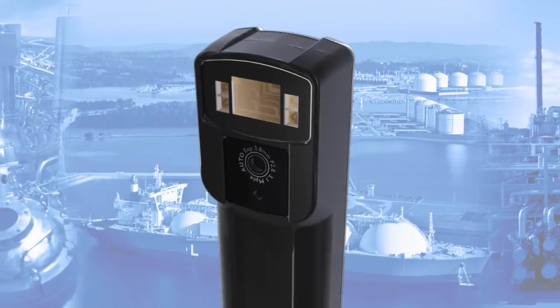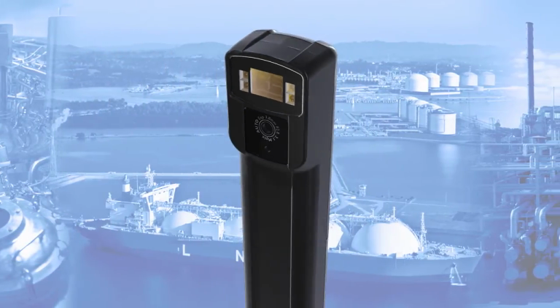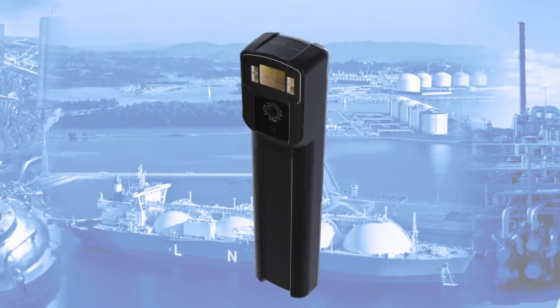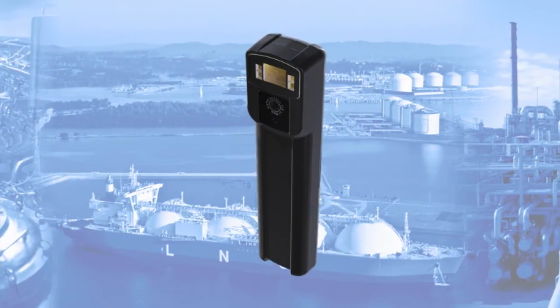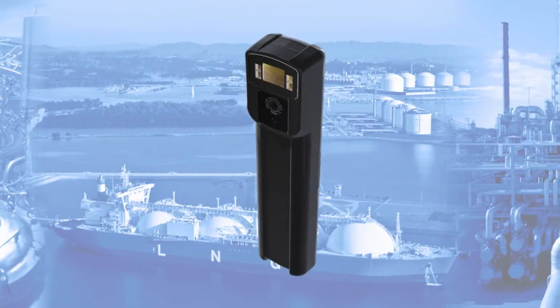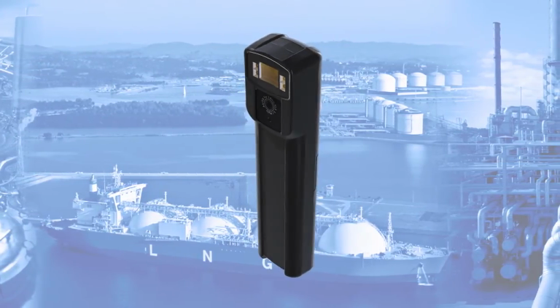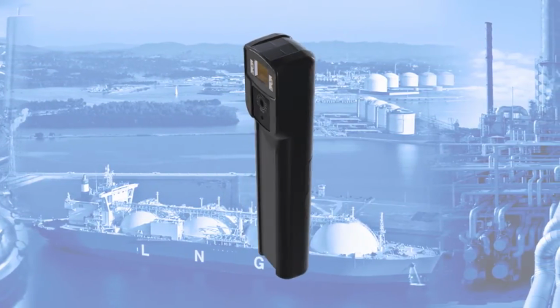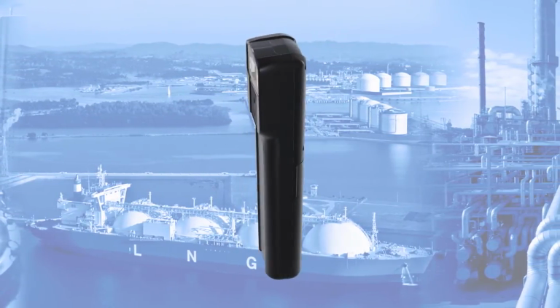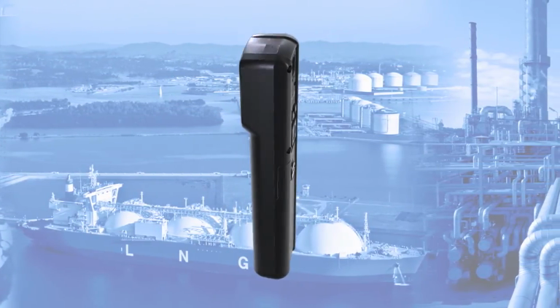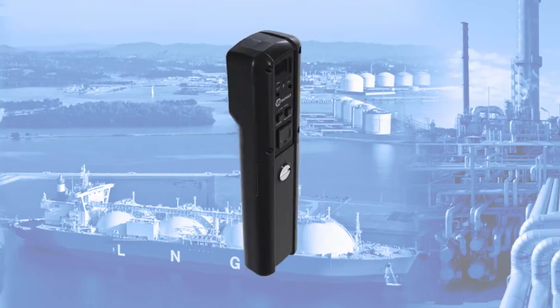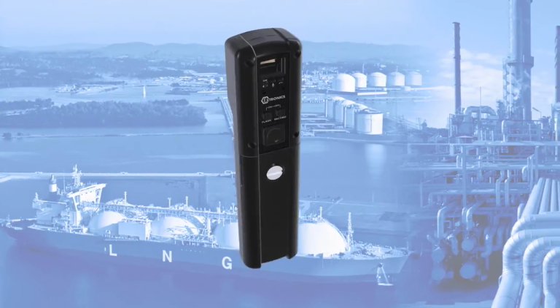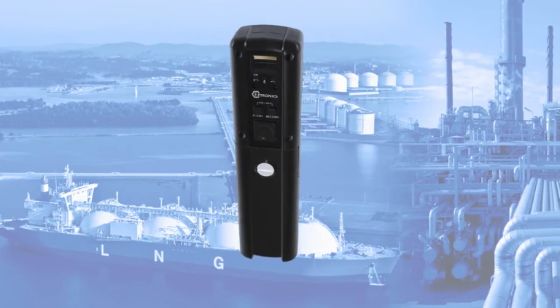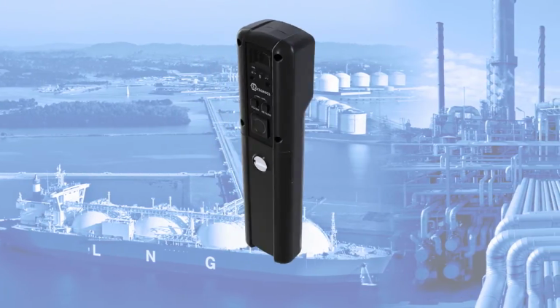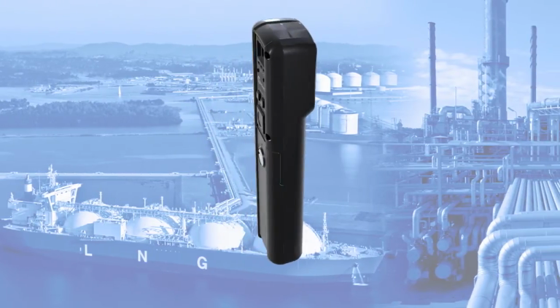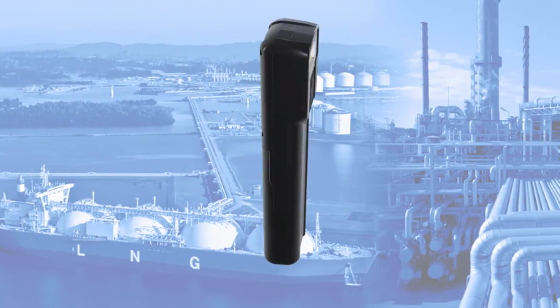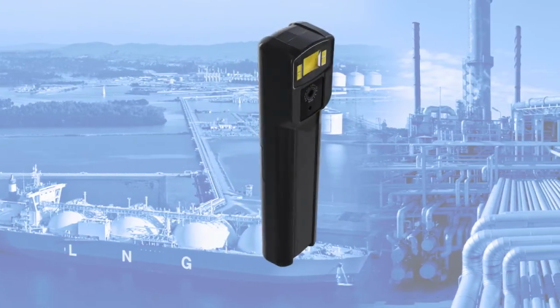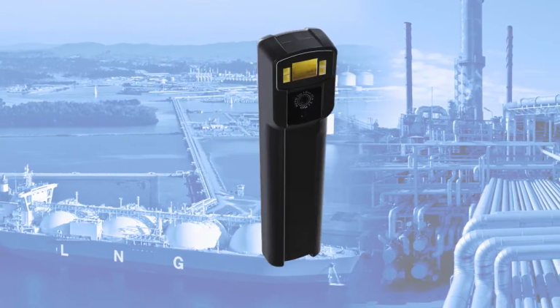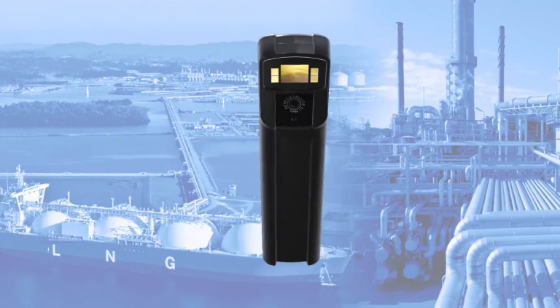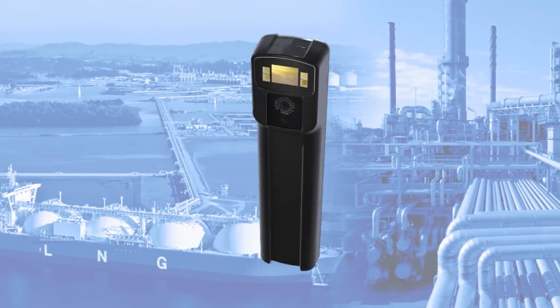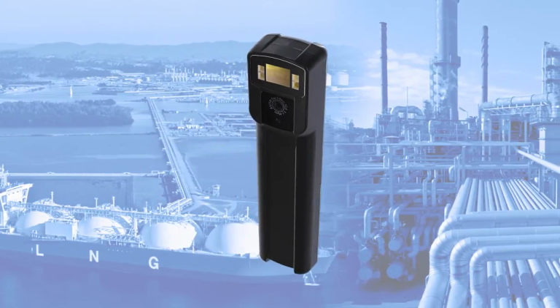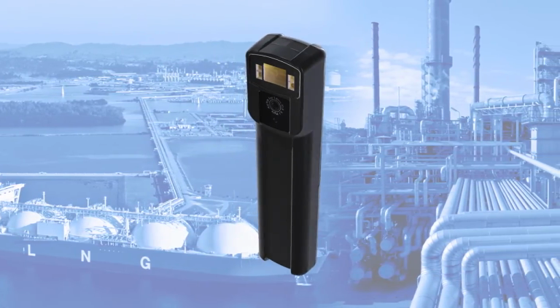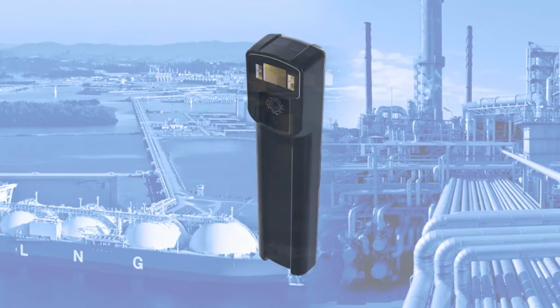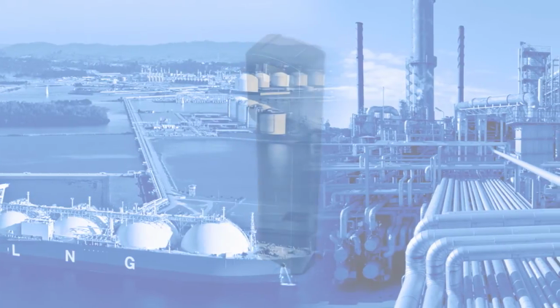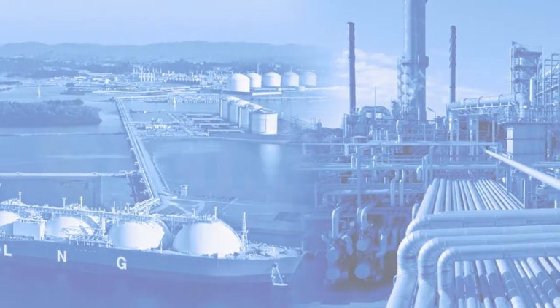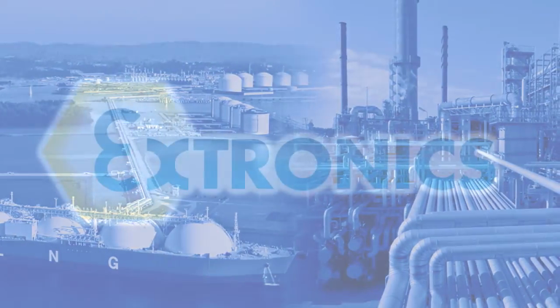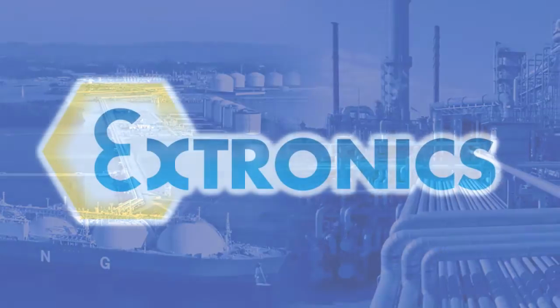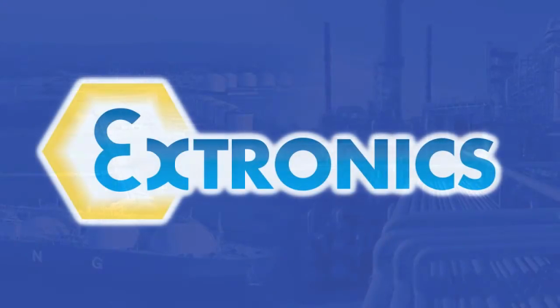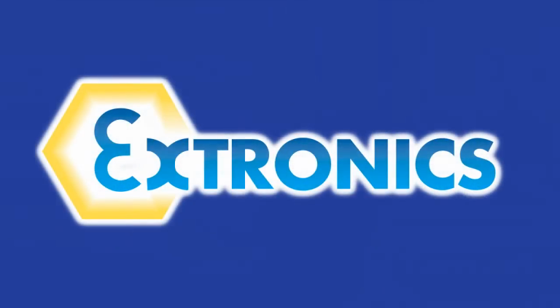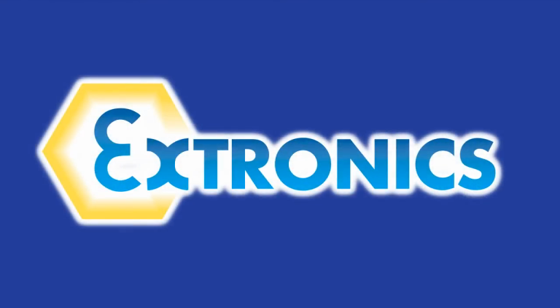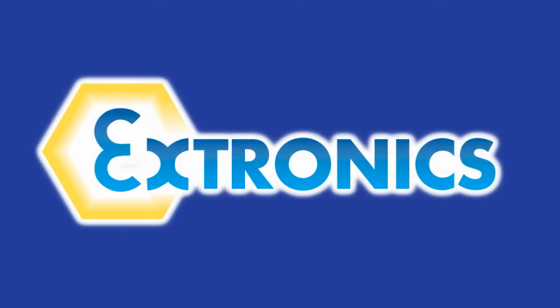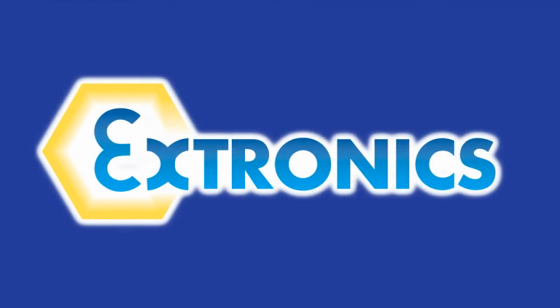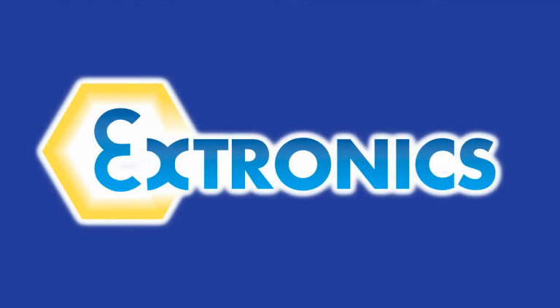Powered by standard AA batteries and with both ATEX and IEC EX certification, the iCam 501 is the perfect visualization tool. Xtronix — we have a vision for hazardous areas.